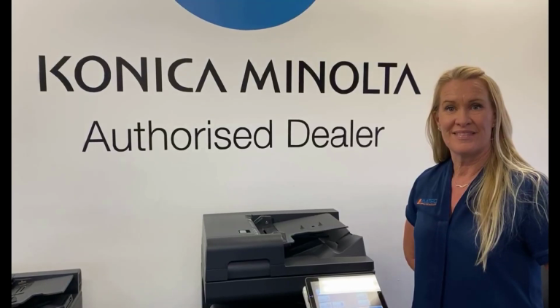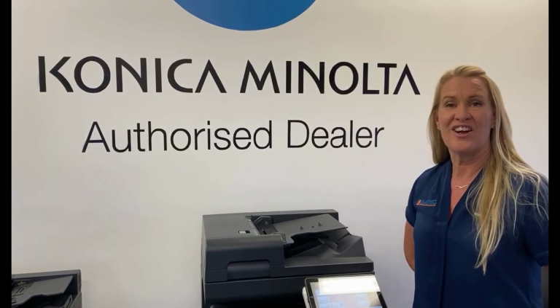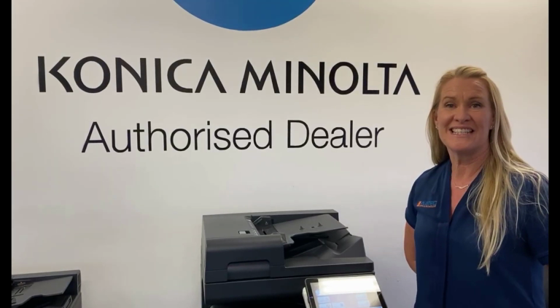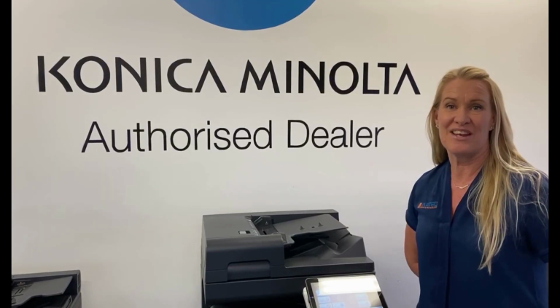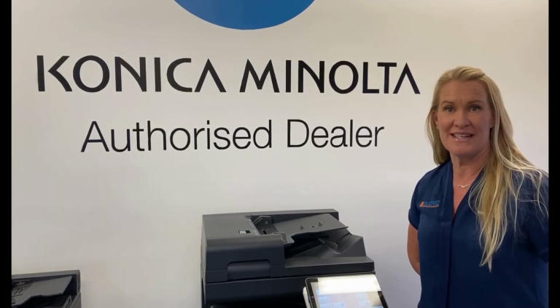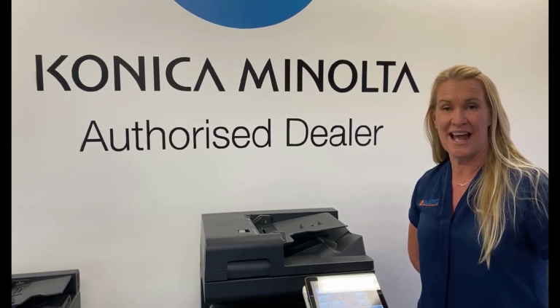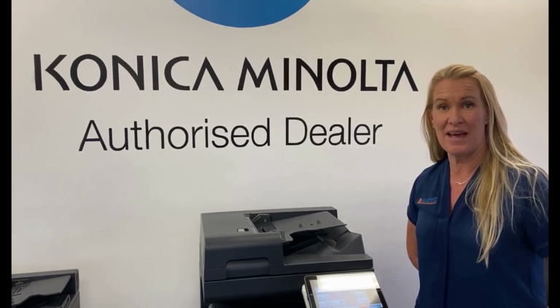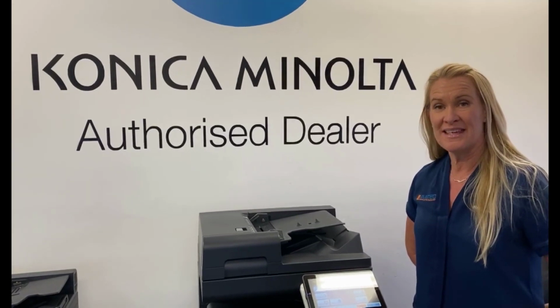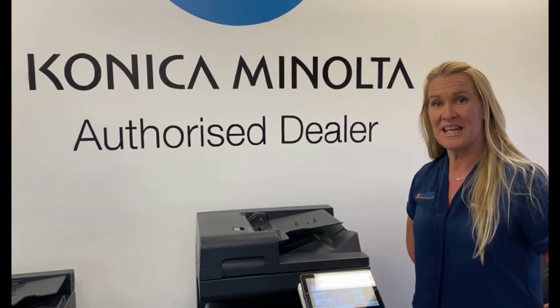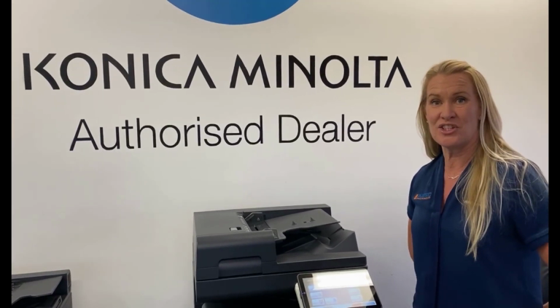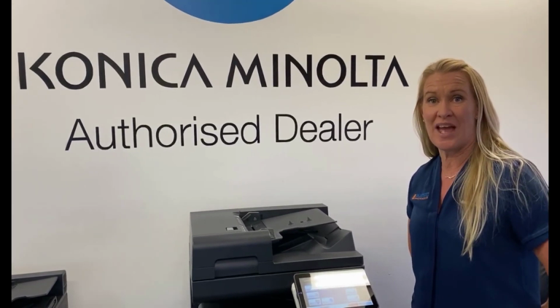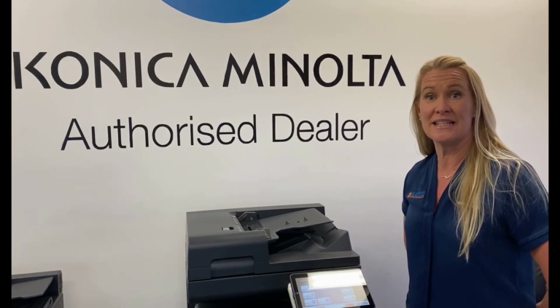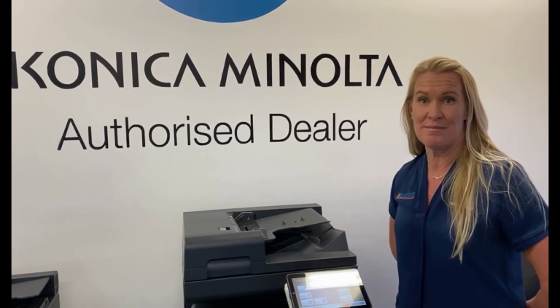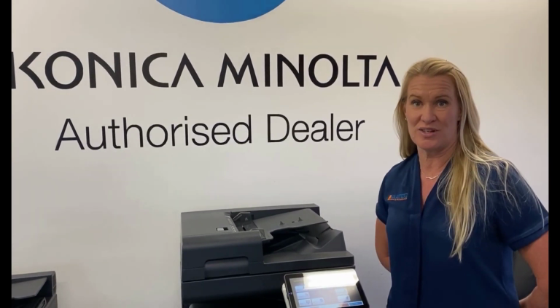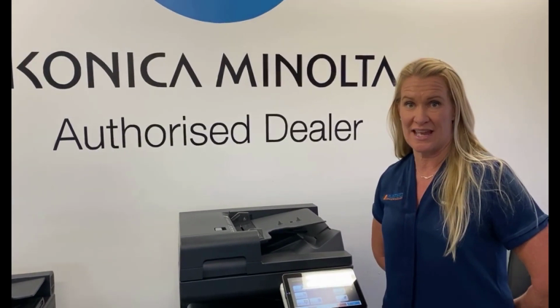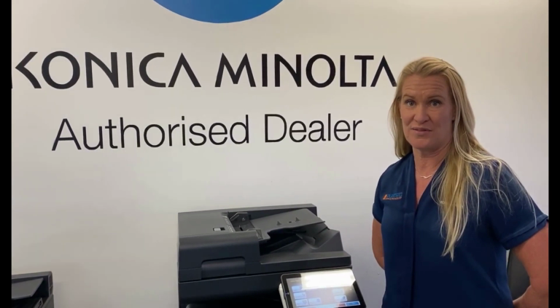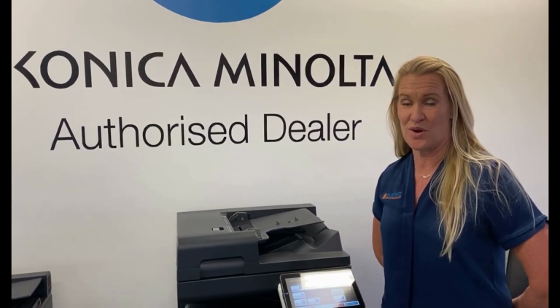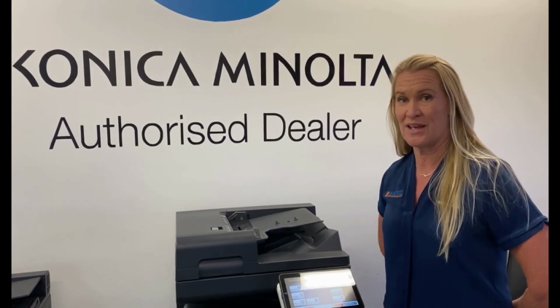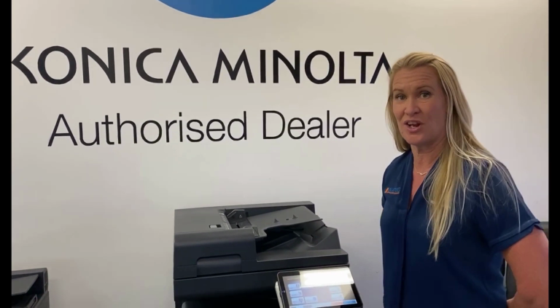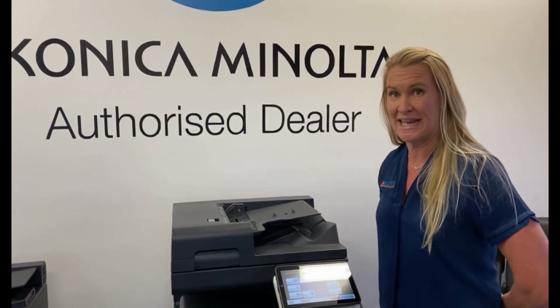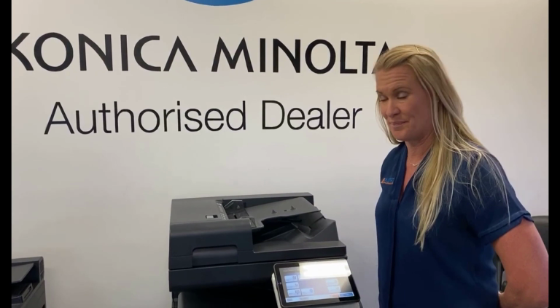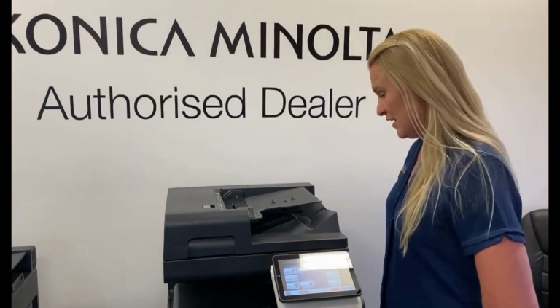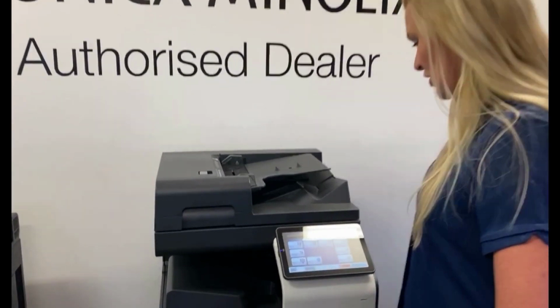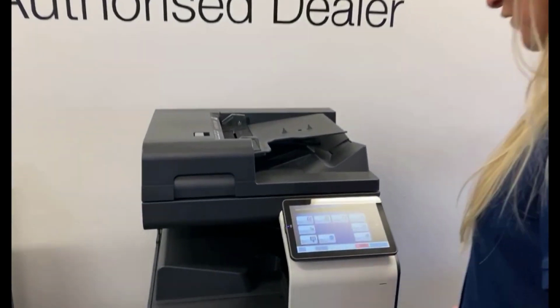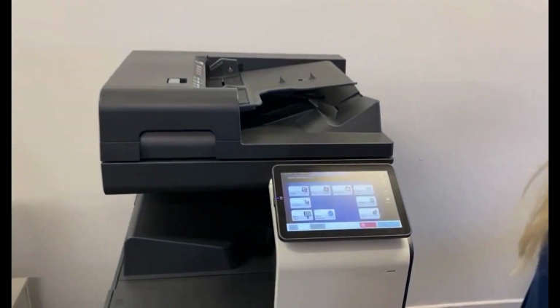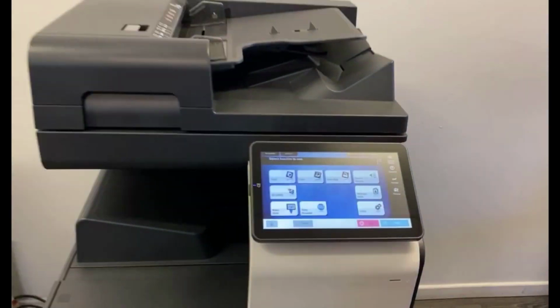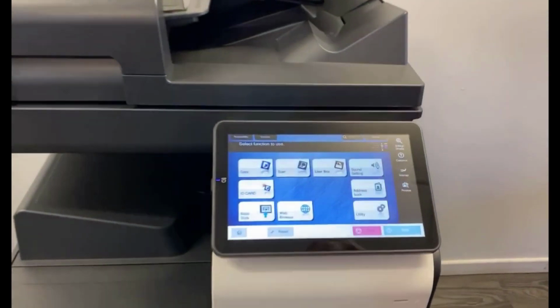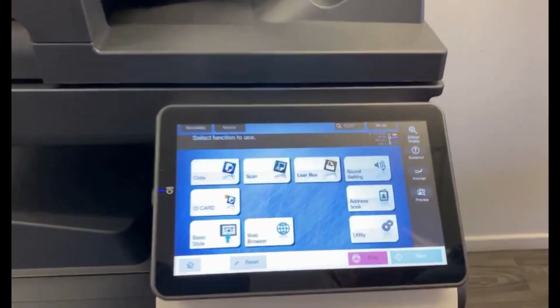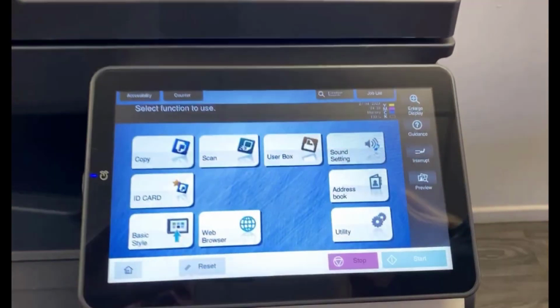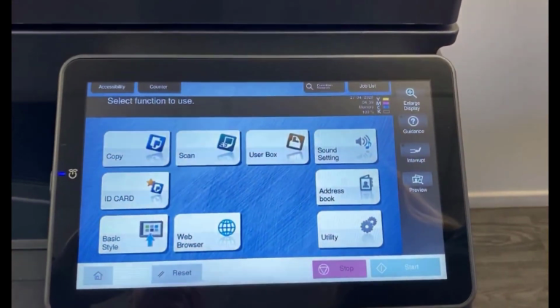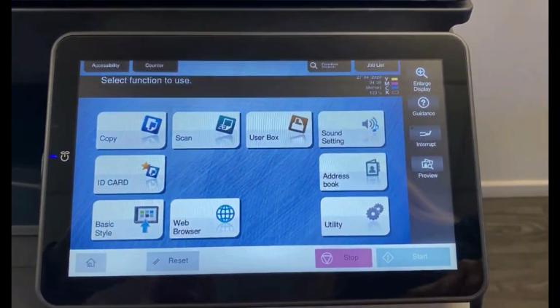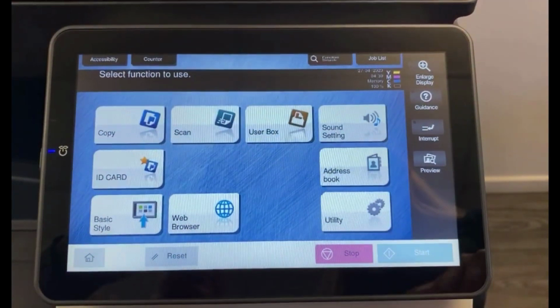Hi guys, Leanne from ATEC Harvey Bay. Today I'm going to show you how to delete email addresses out of your copier if you no longer need them. We've got the Konica Minolta C250i series.